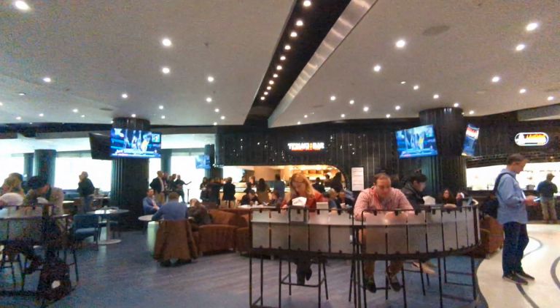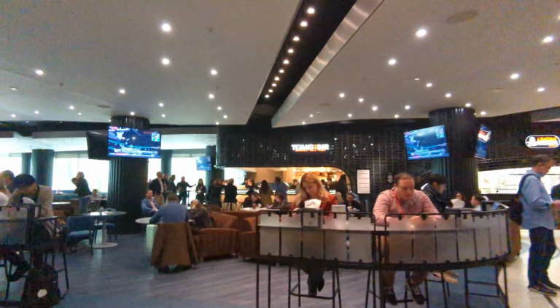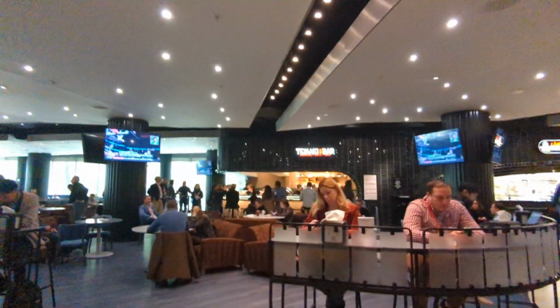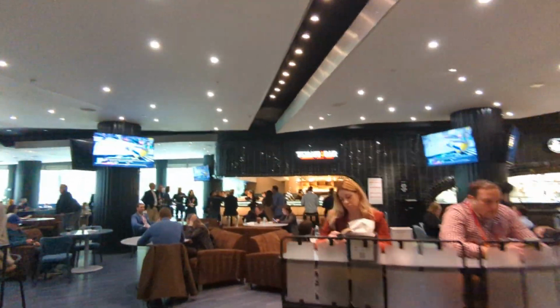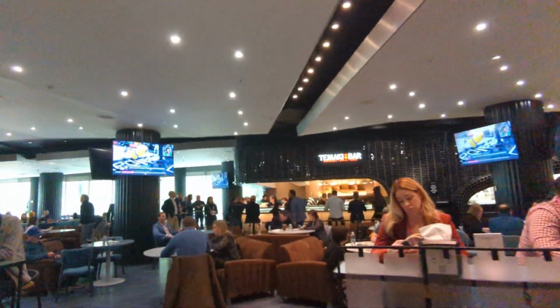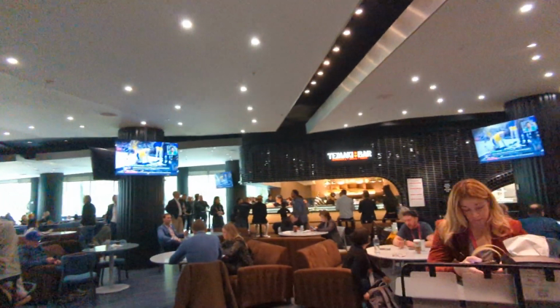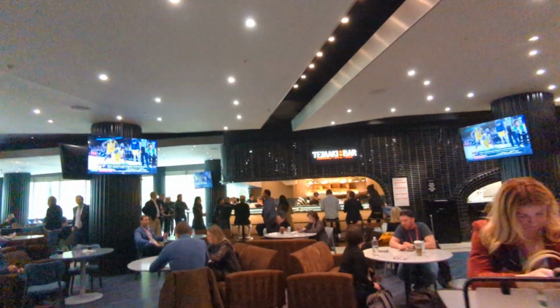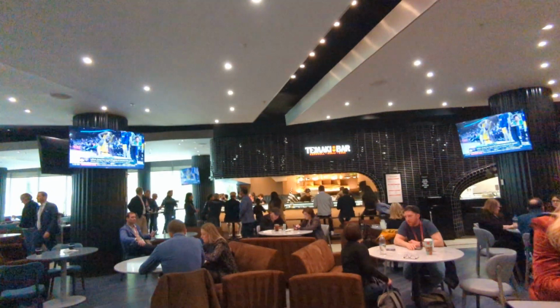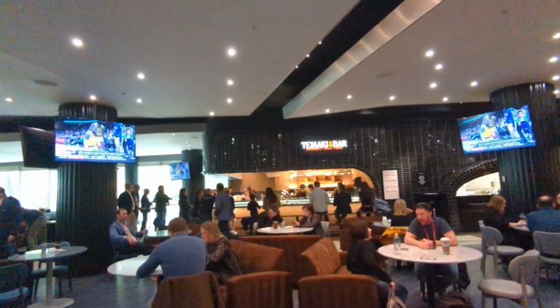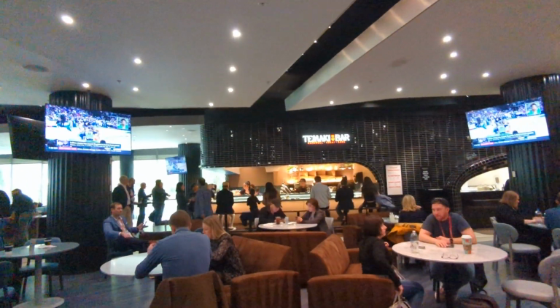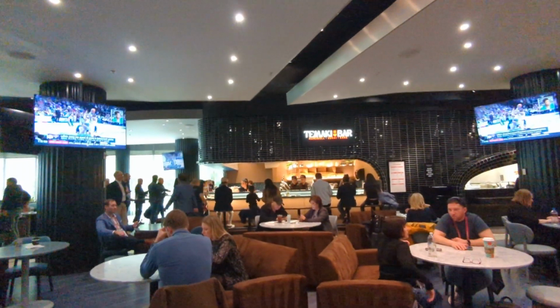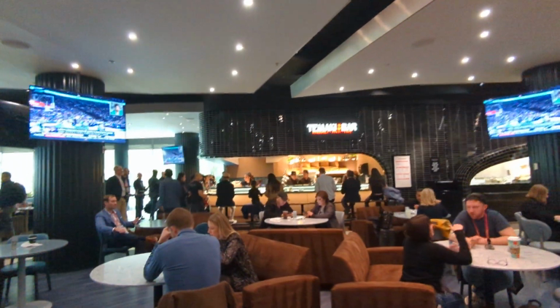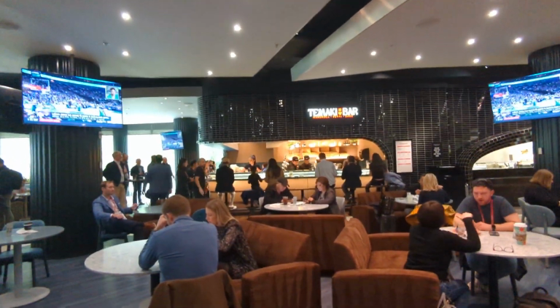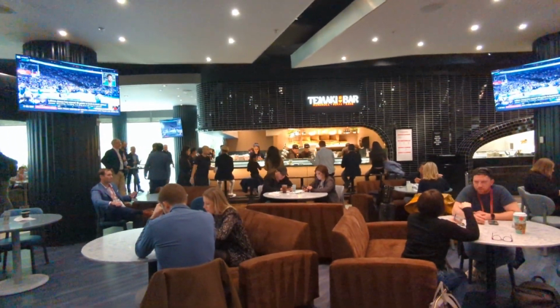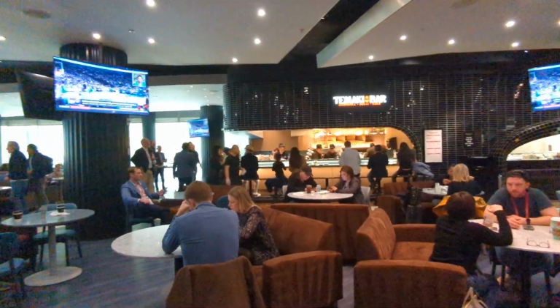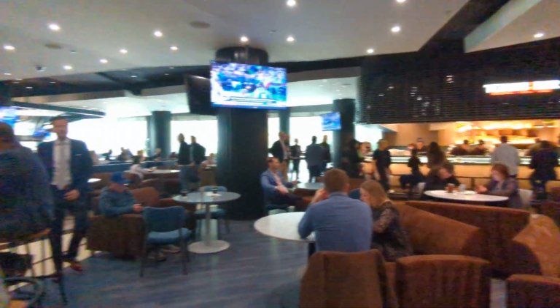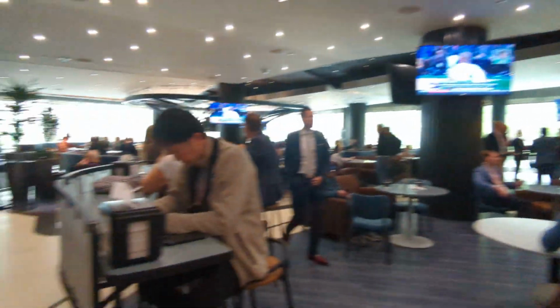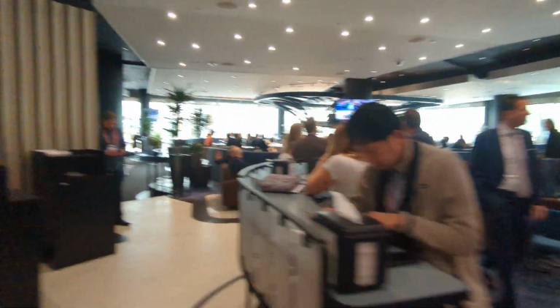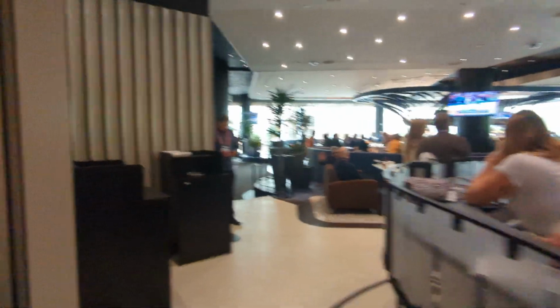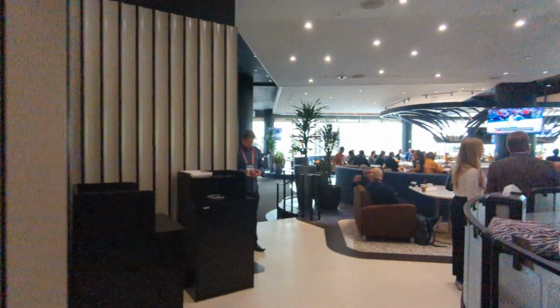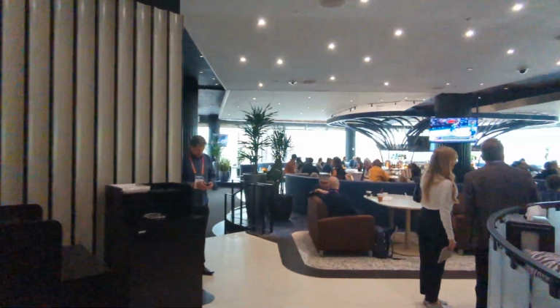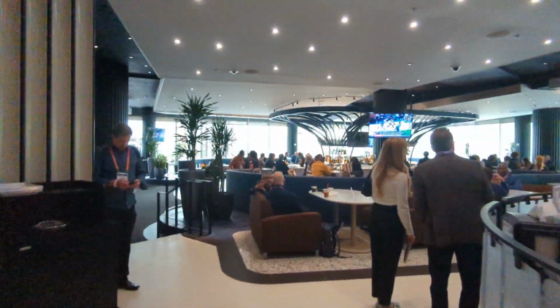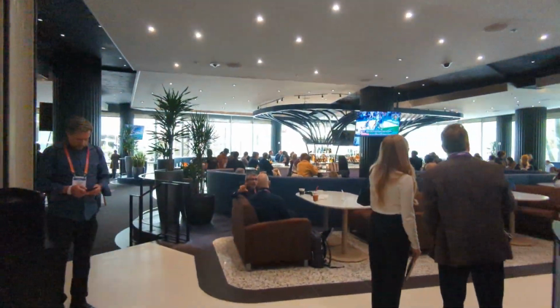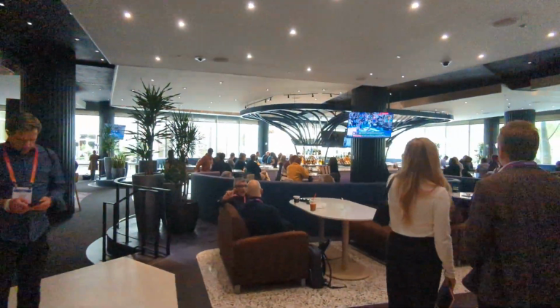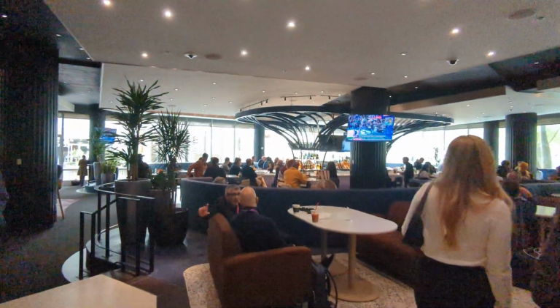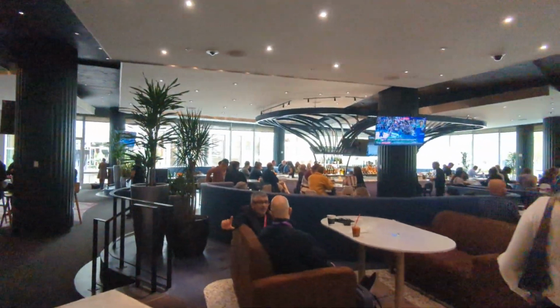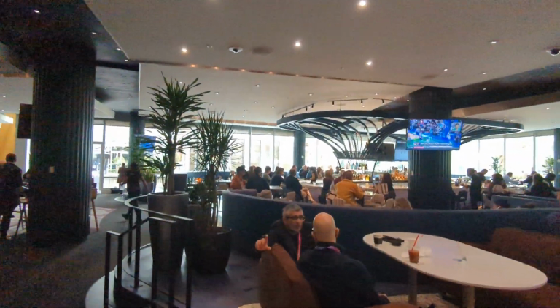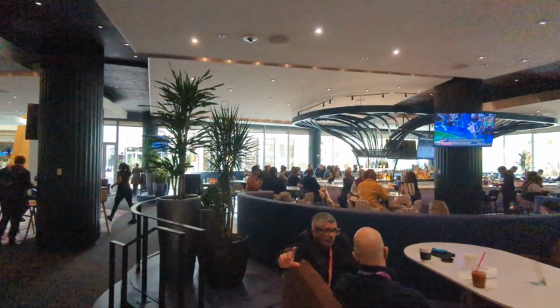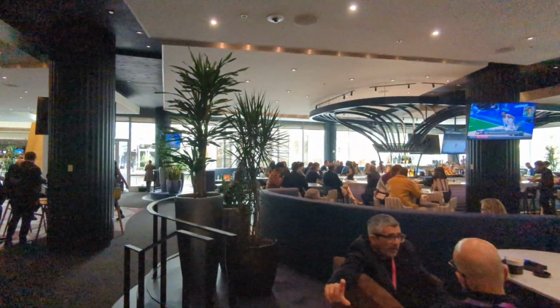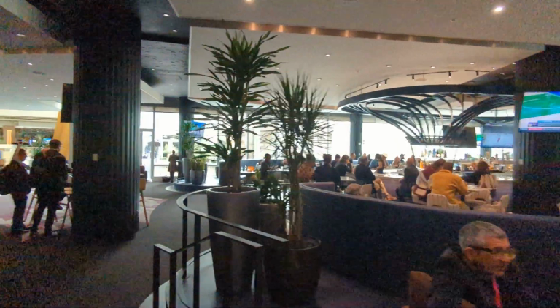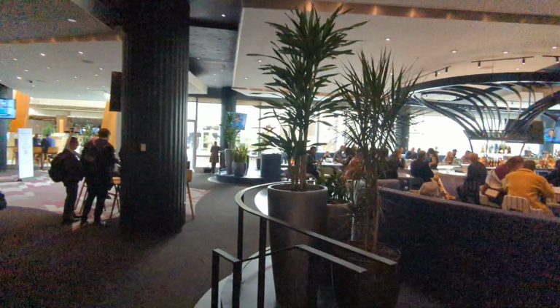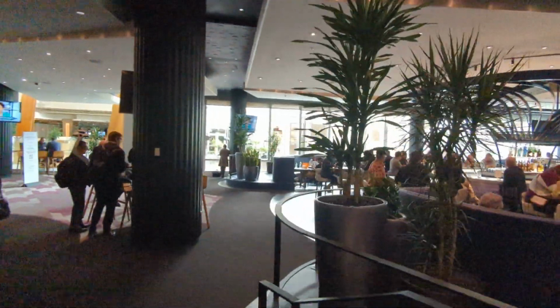You also have a sushi bar where it's been packed the whole half hour I've been here, with them making sushi right in front of you. And because it's Vegas and they wouldn't do it any other way, you have a proper bar. Let's go take a look and see what they have.